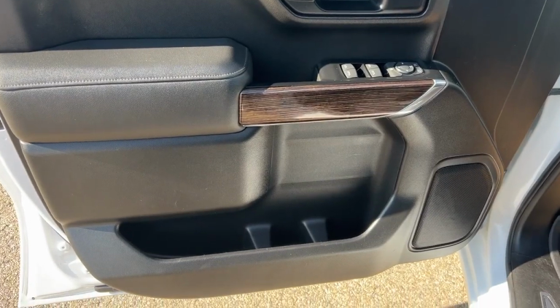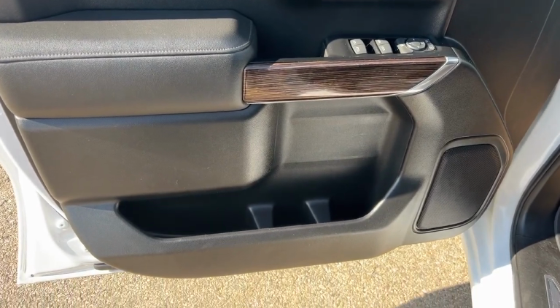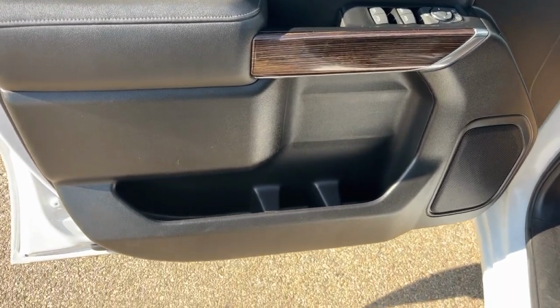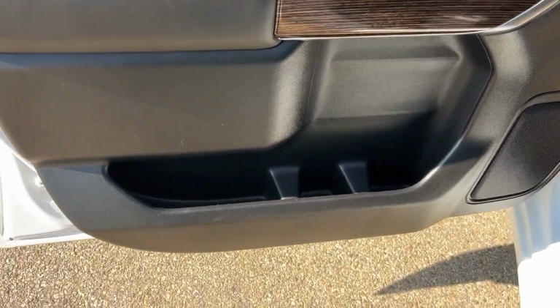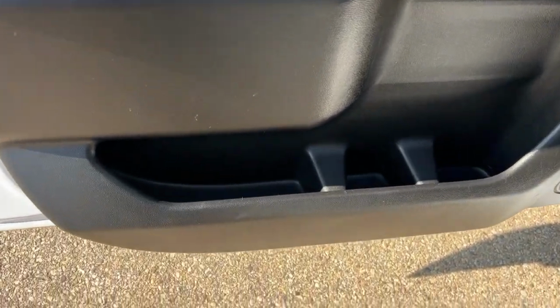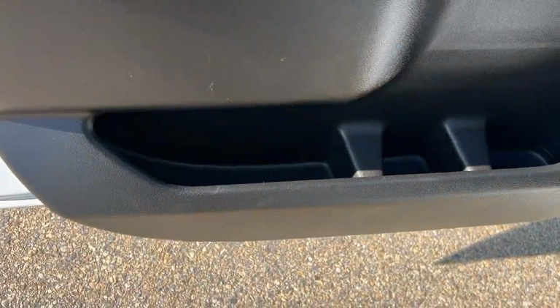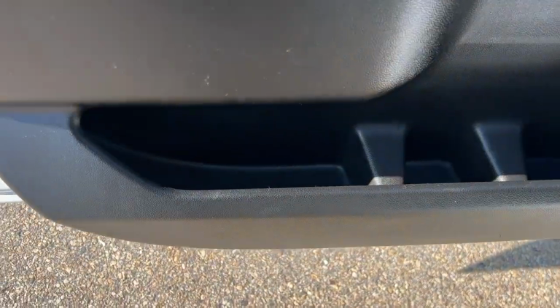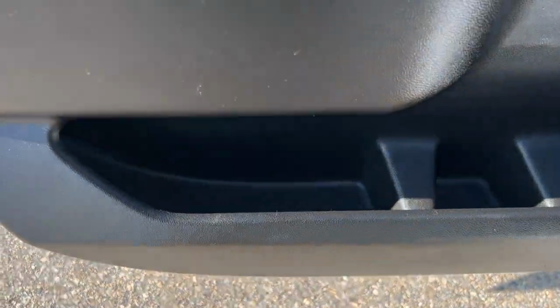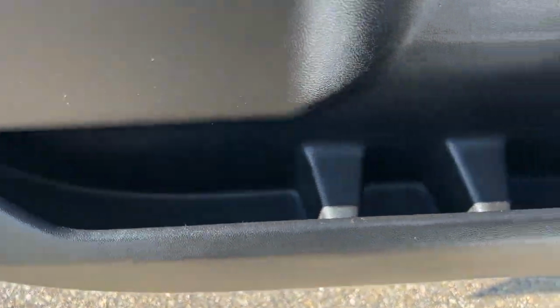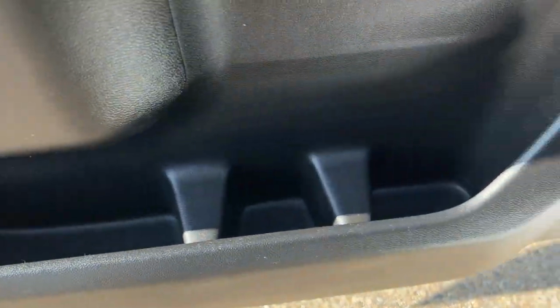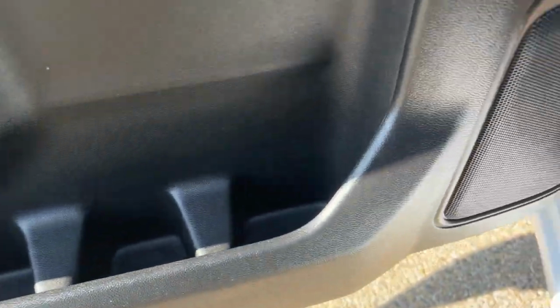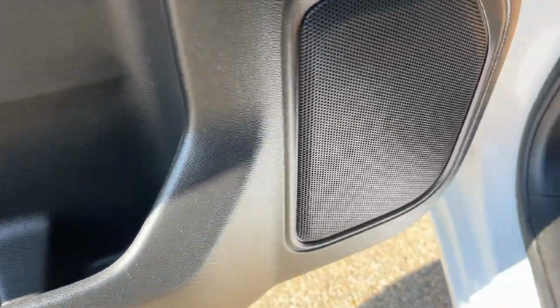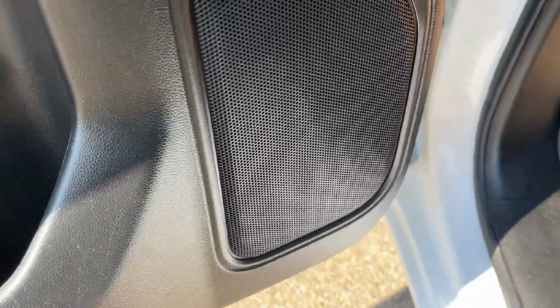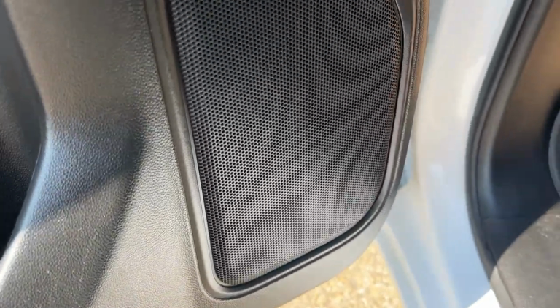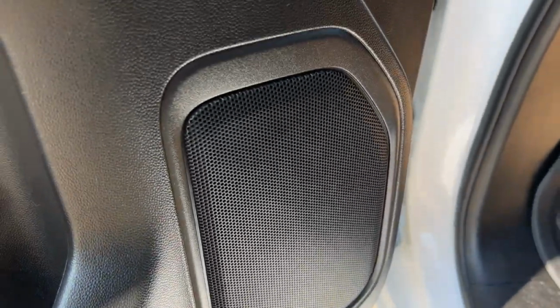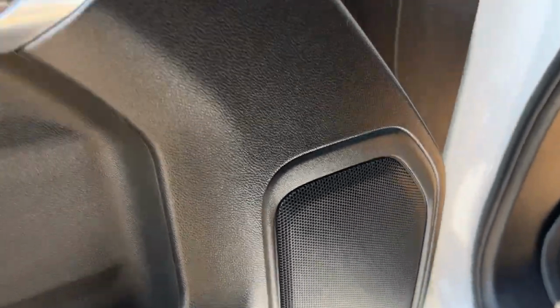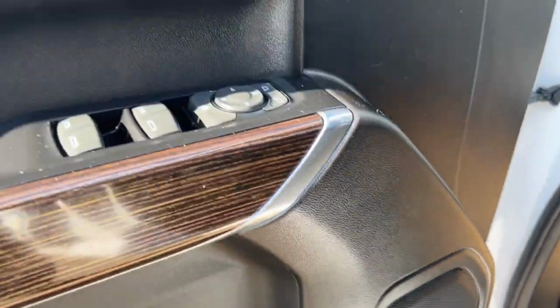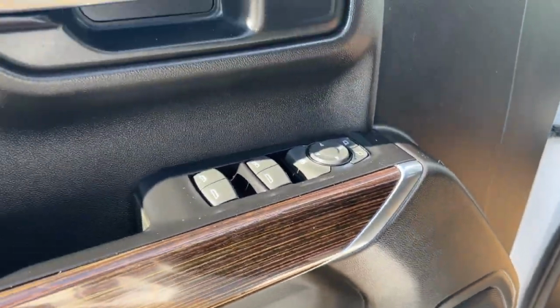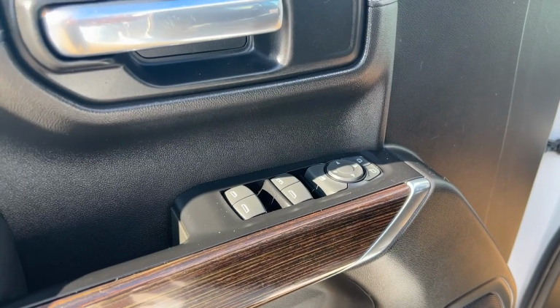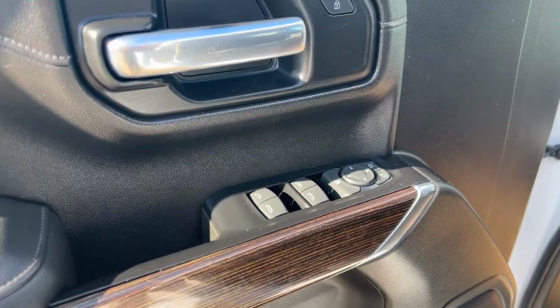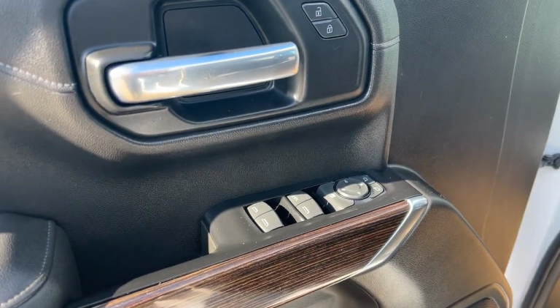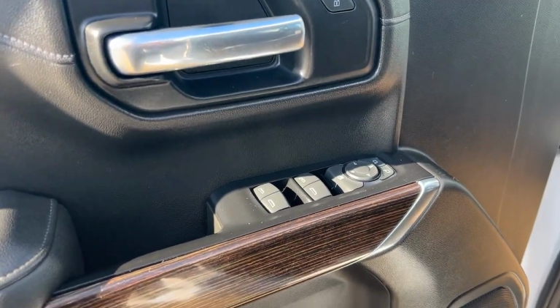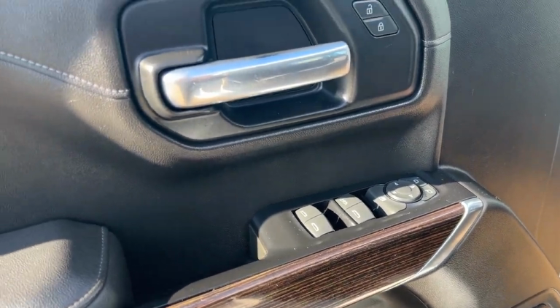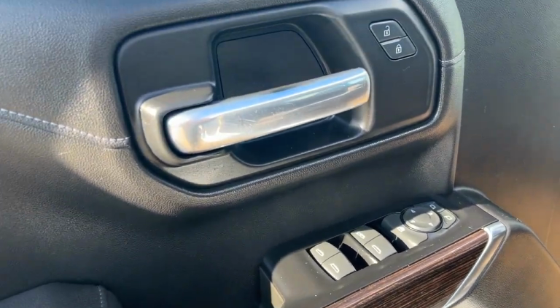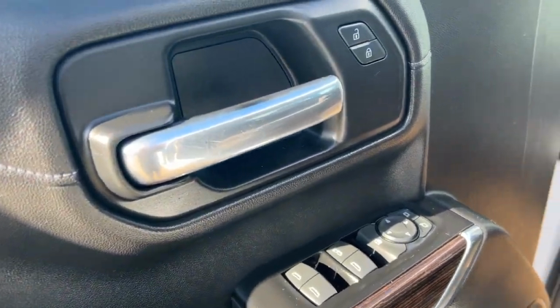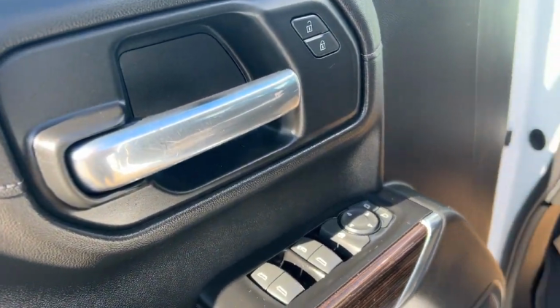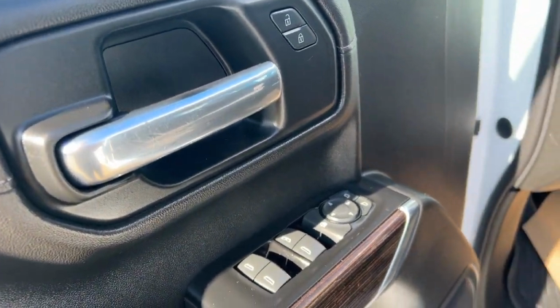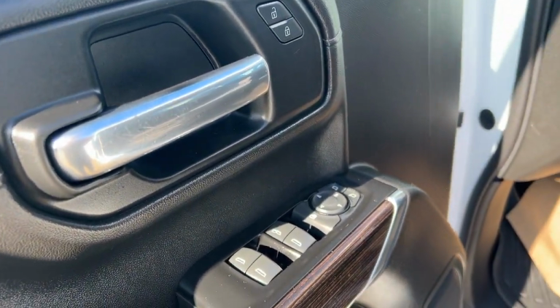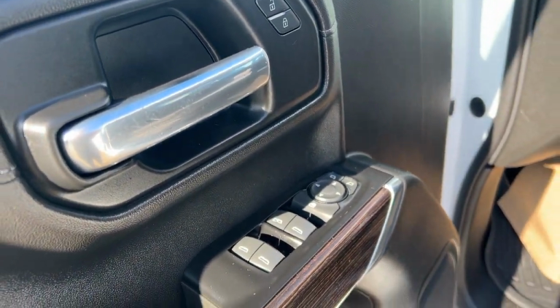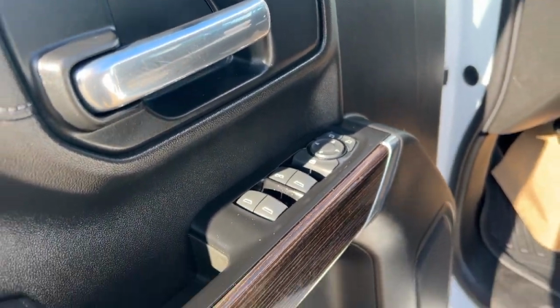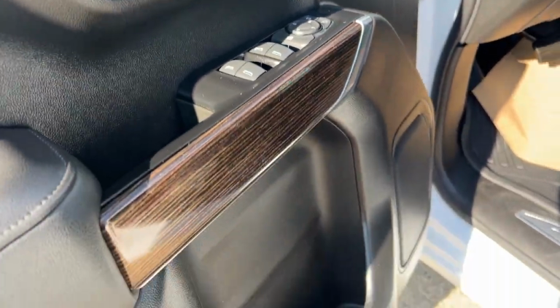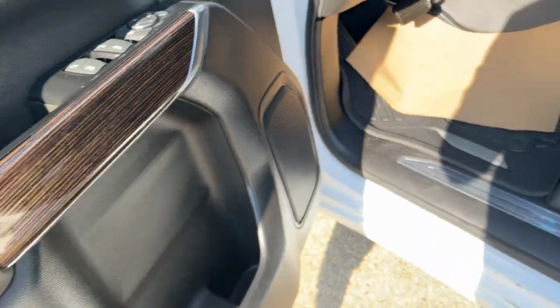Moving on to the interior, we're going to have these huge doors with lots of extra storage and cup holders at the bottom of the door, as well as speakers. It's going to have that black and wood grain chrome finish, along with power locks, power mirrors, and power windows.